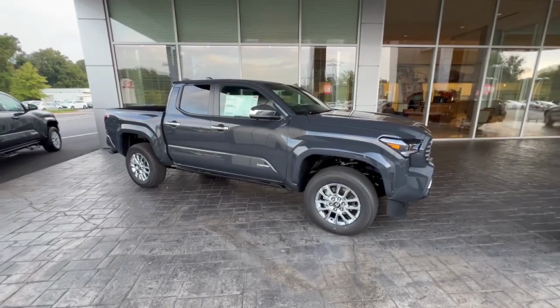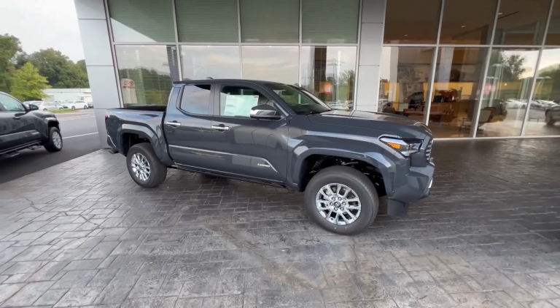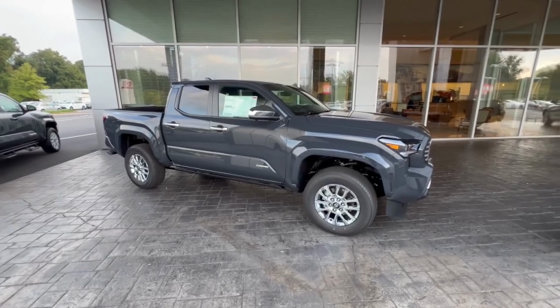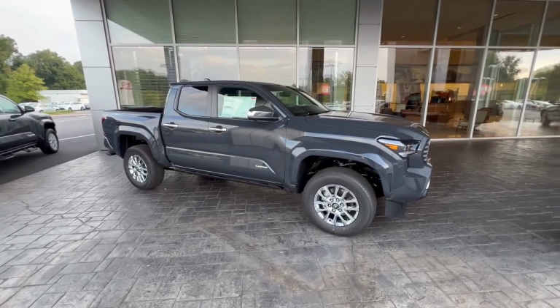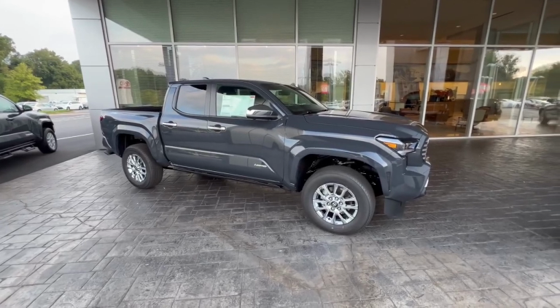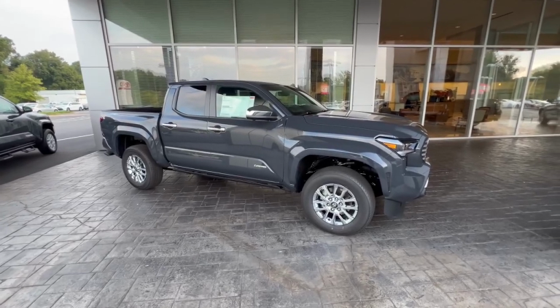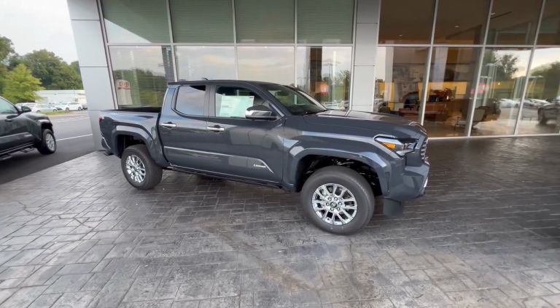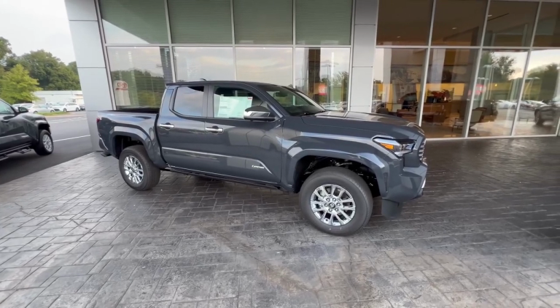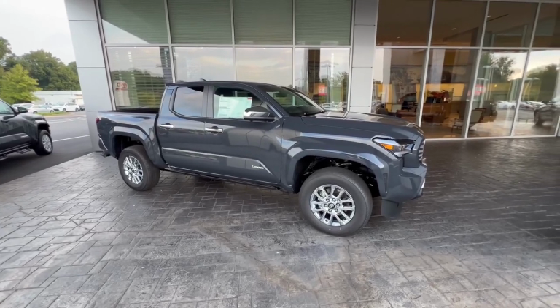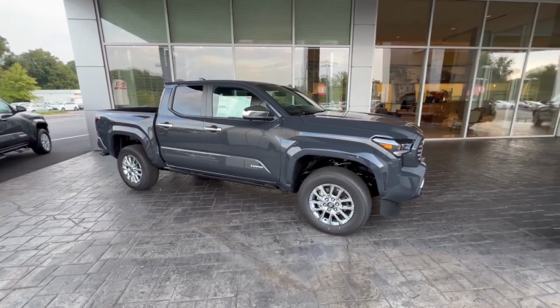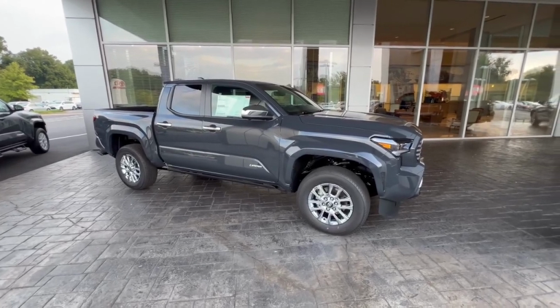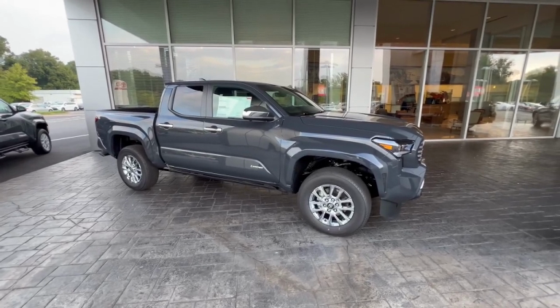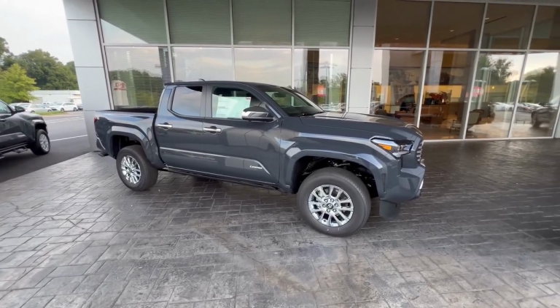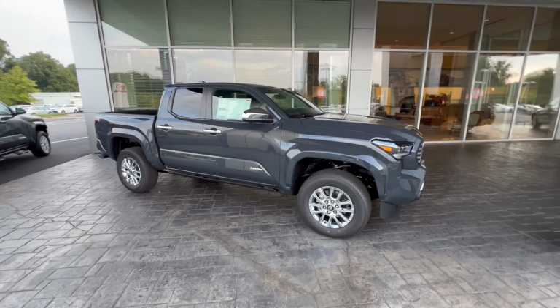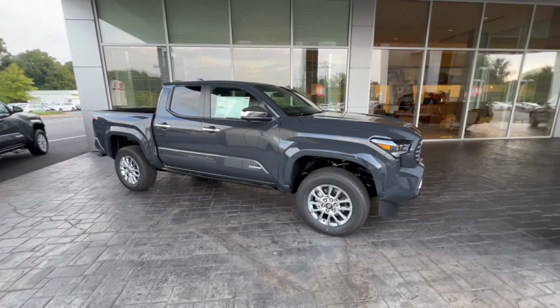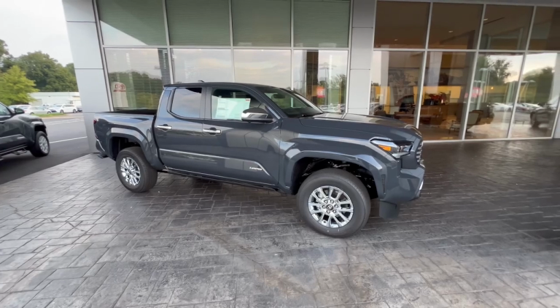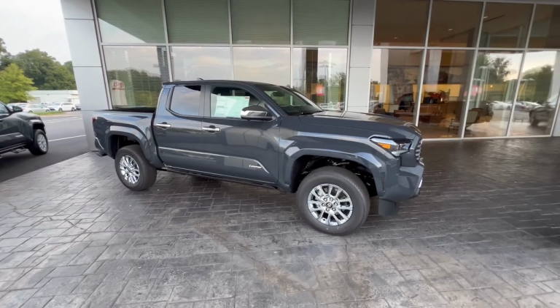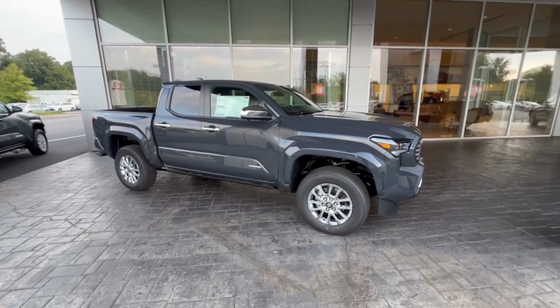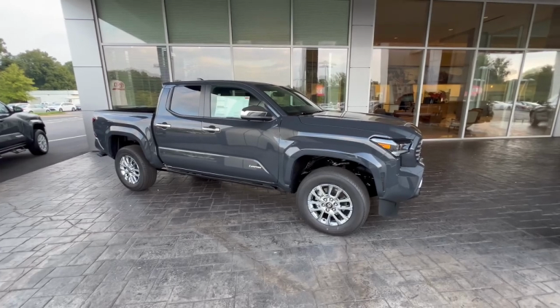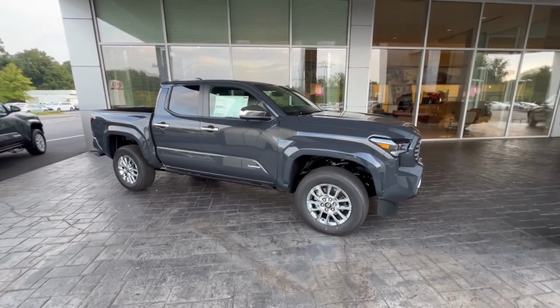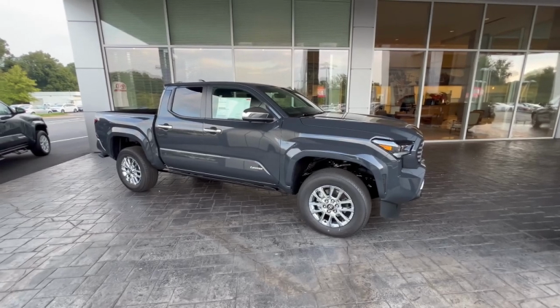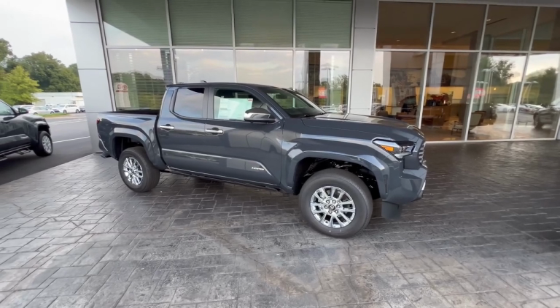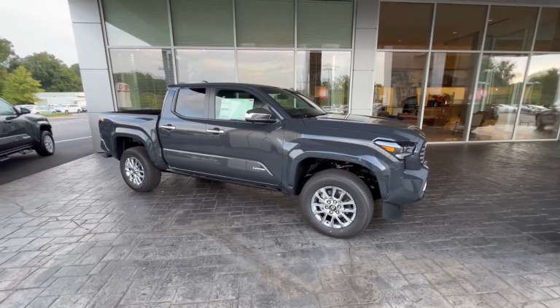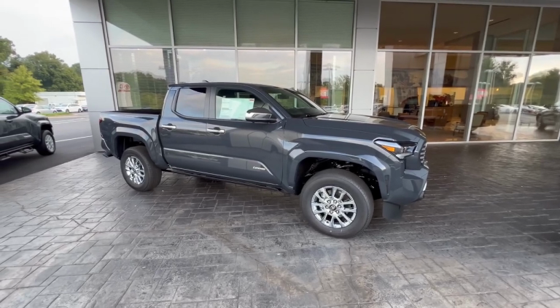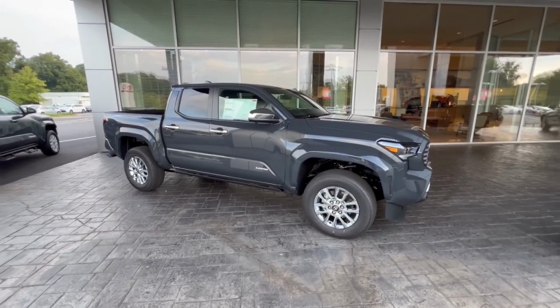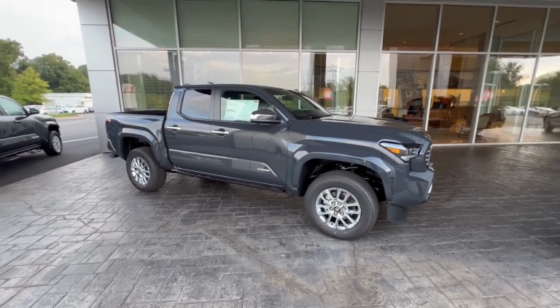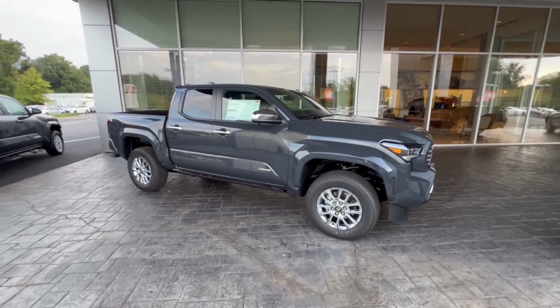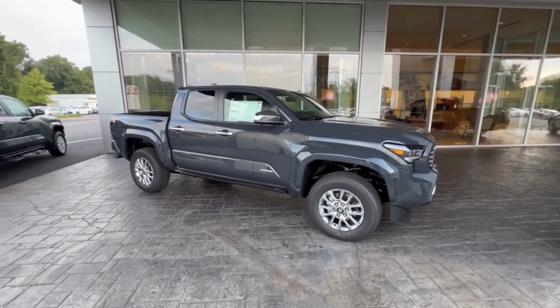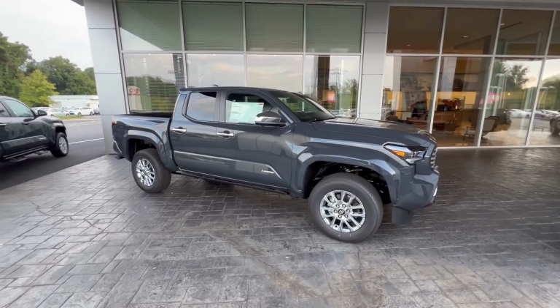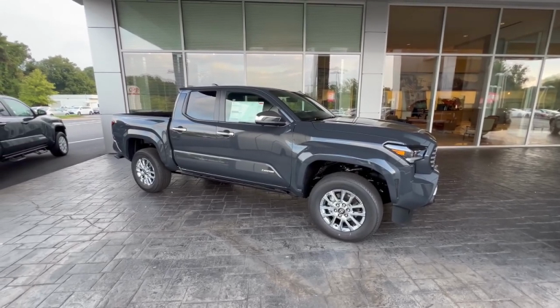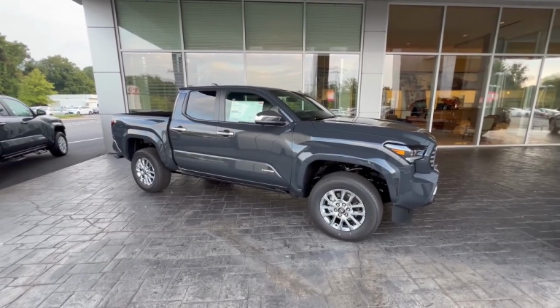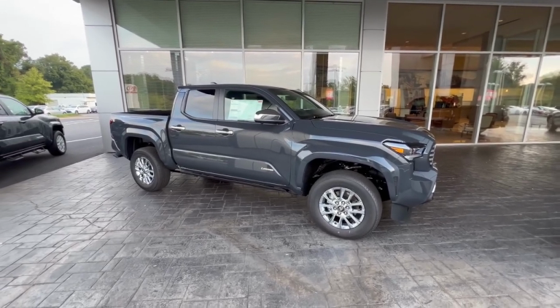Hello, it's your Toyota Pro Steven here at LaGrange Toyota. Let's check out the all-new 2024 Toyota Tacoma. This is the Limited Trim in Underground.